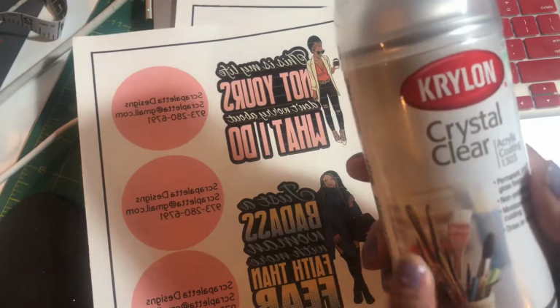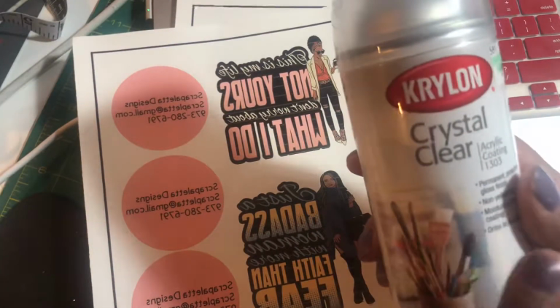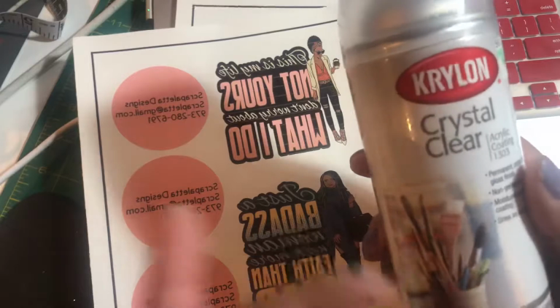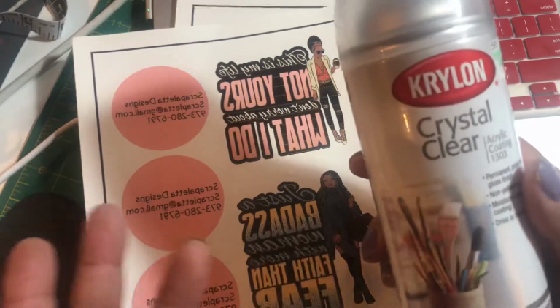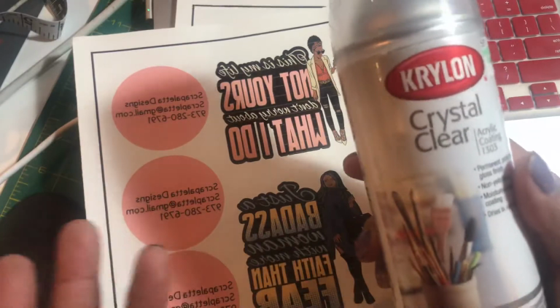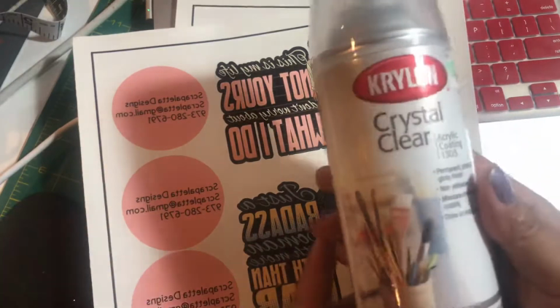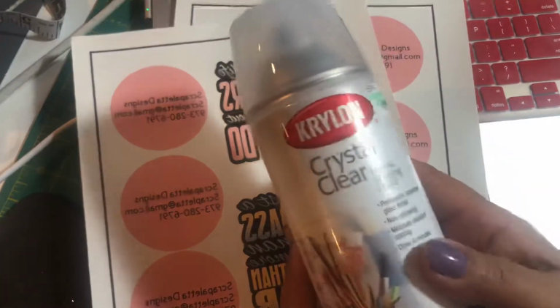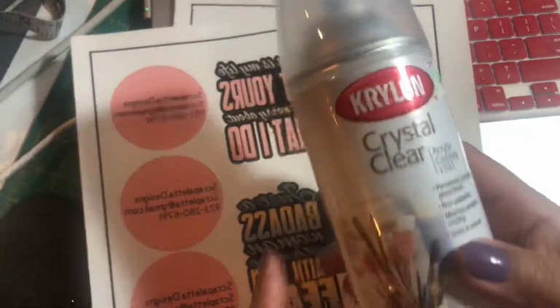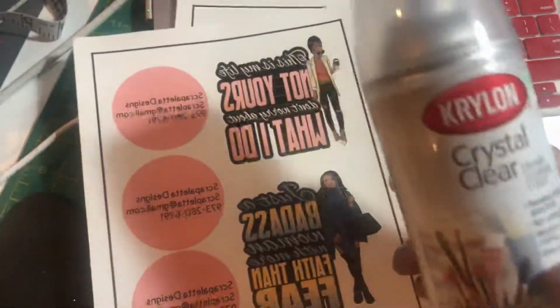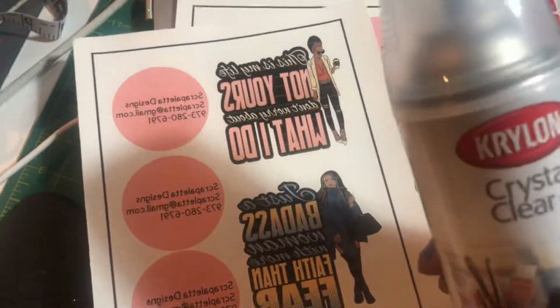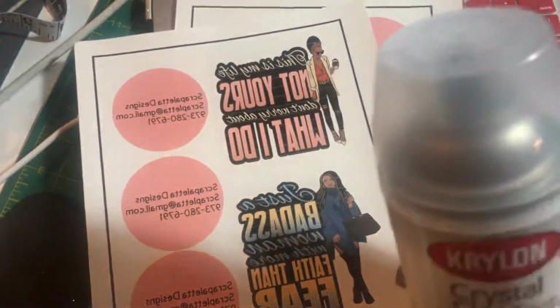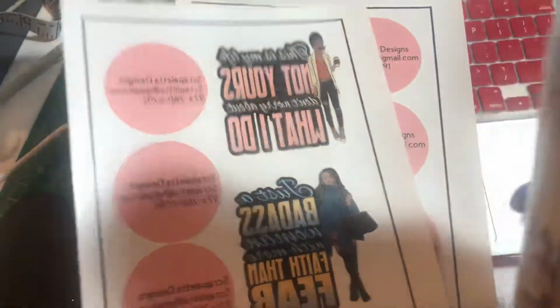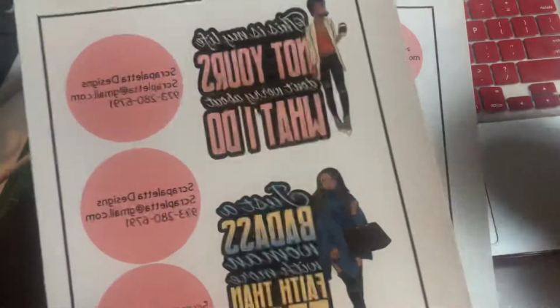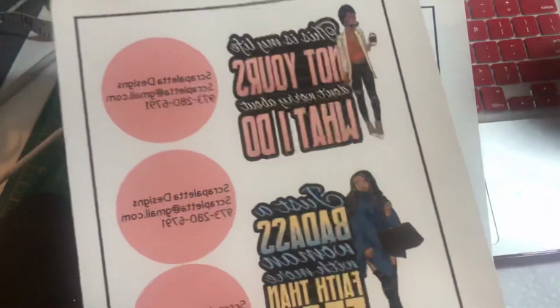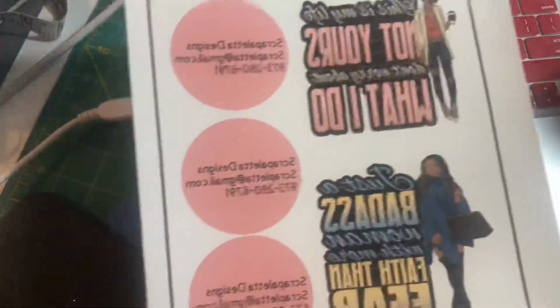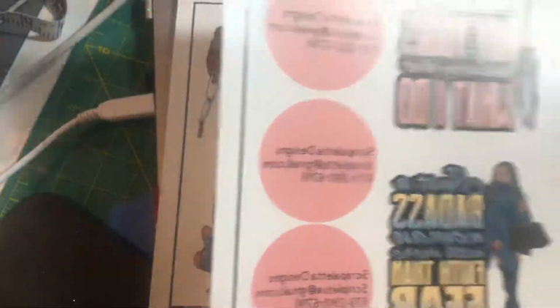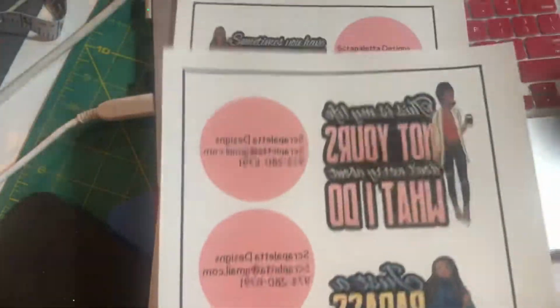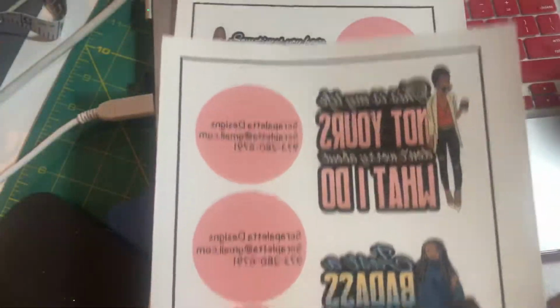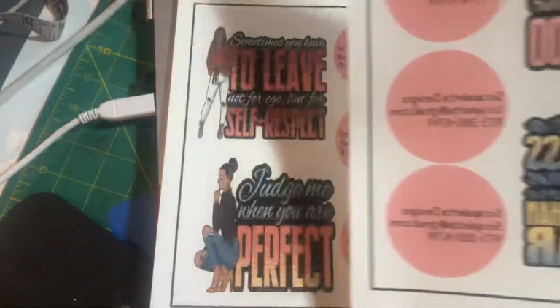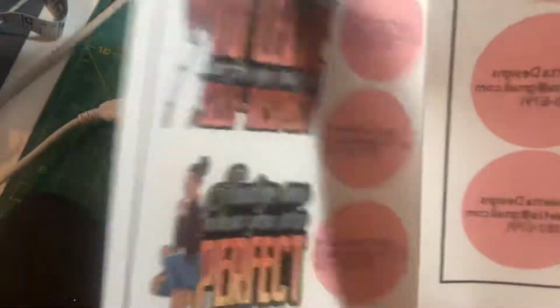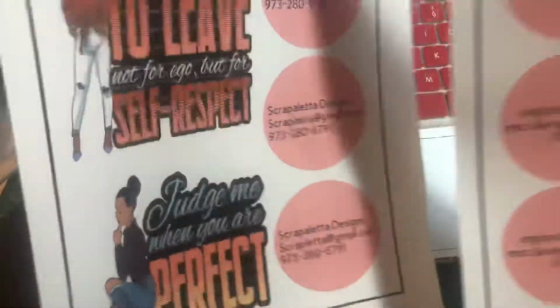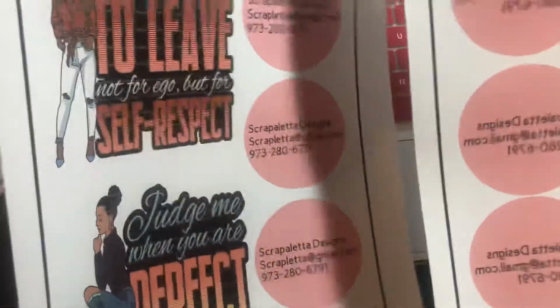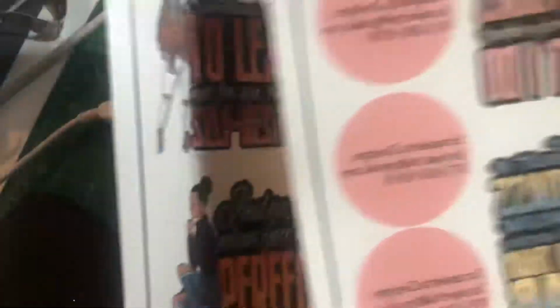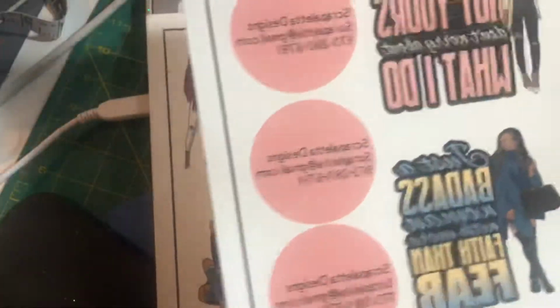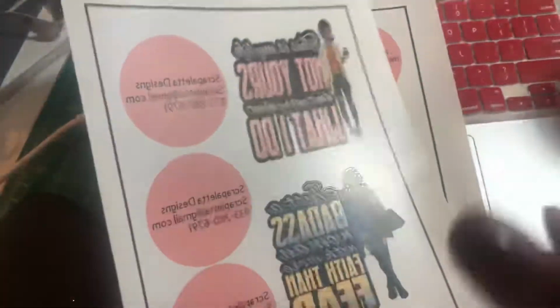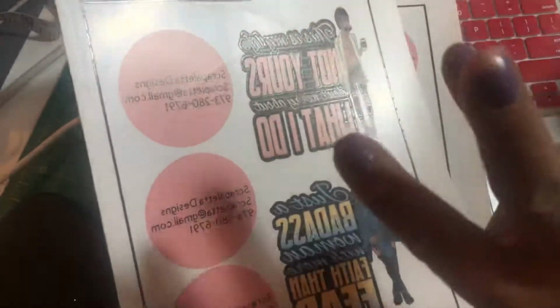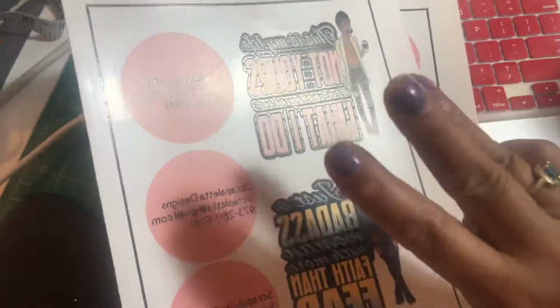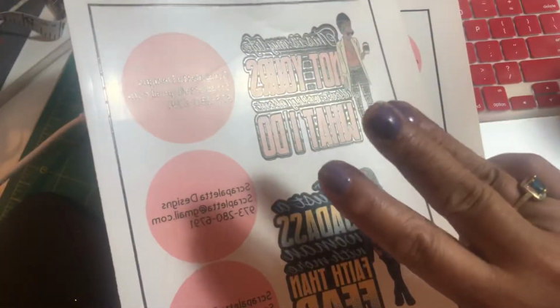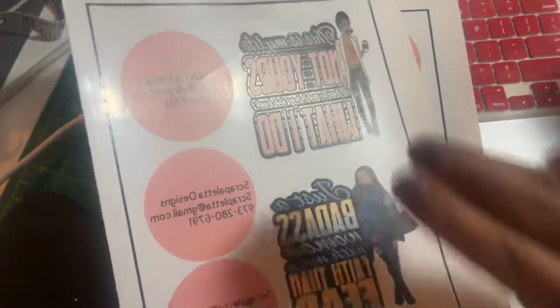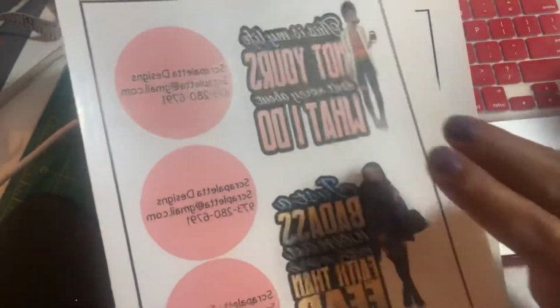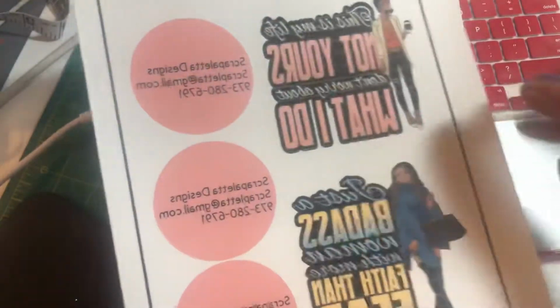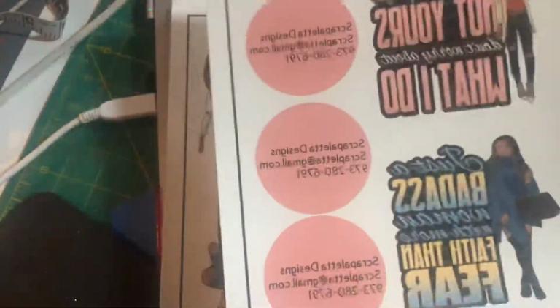Walmart does have it cheaper, but you can't use a coupon at Walmart. What you're going to do is you're going to spray each one of these pages three times — three times, guys, you're going to spray it.